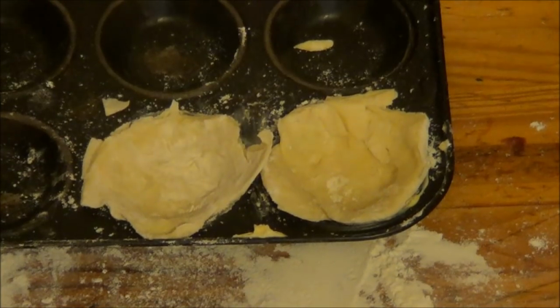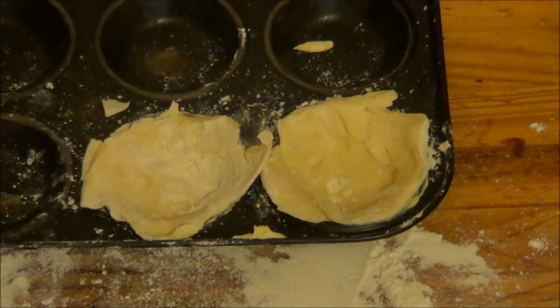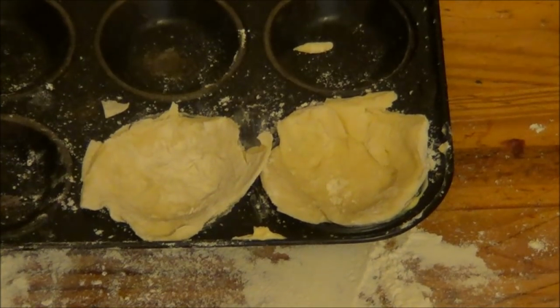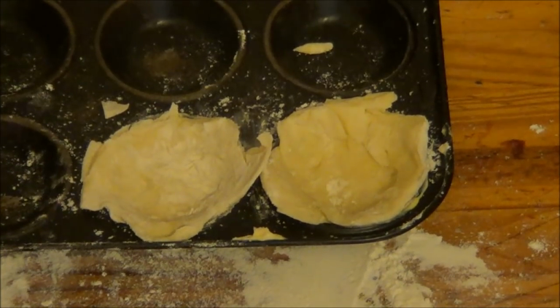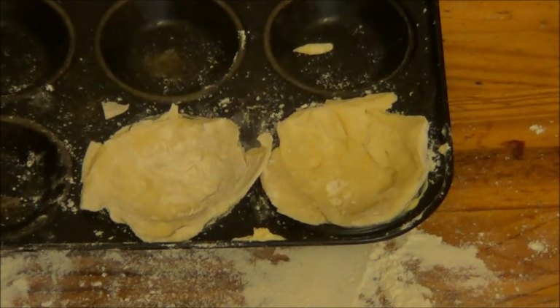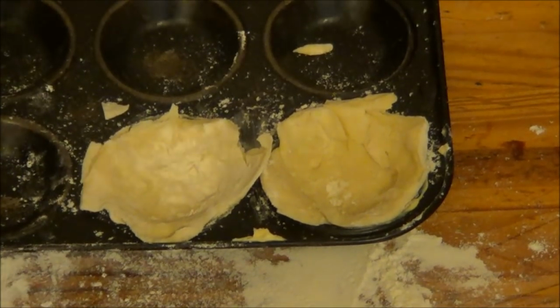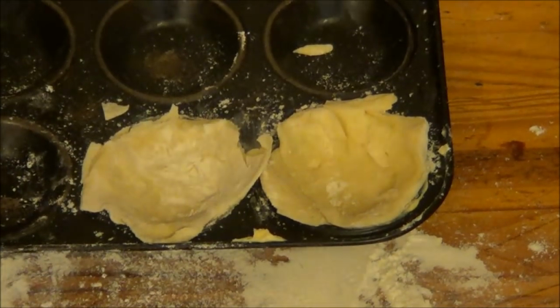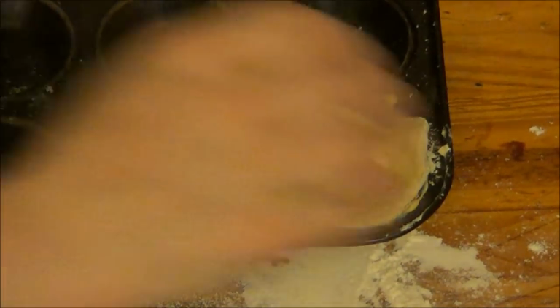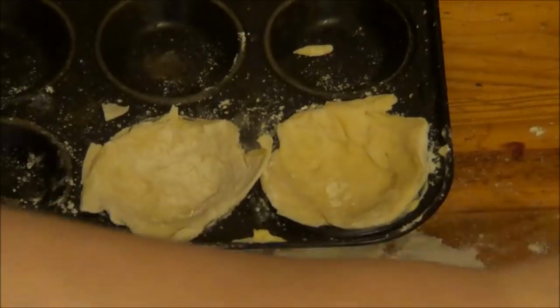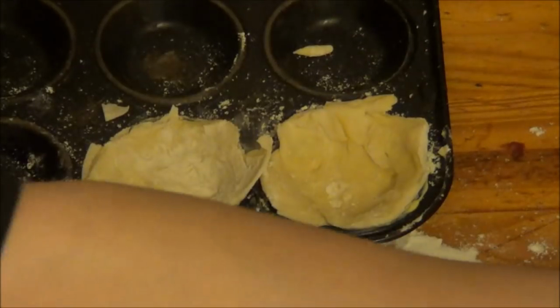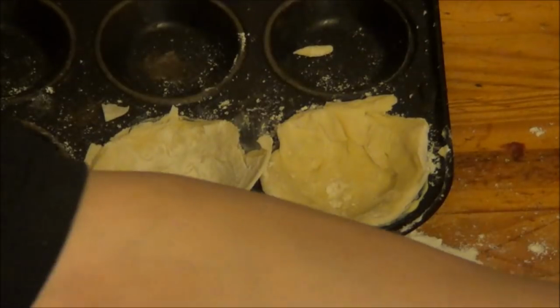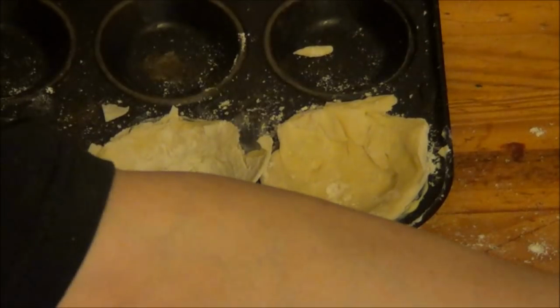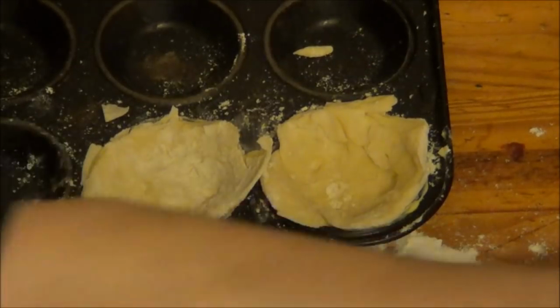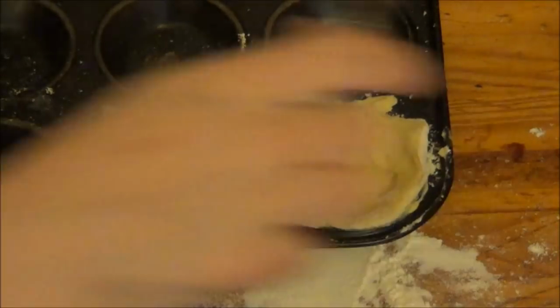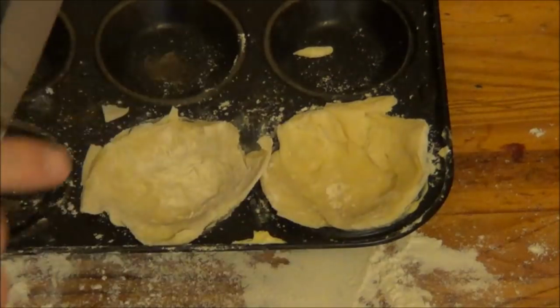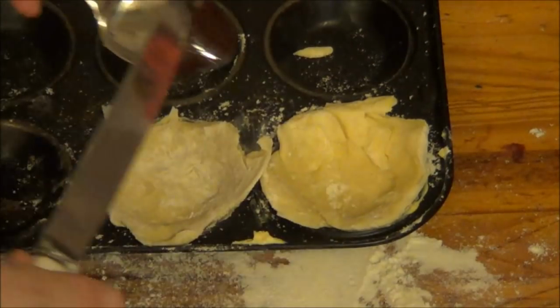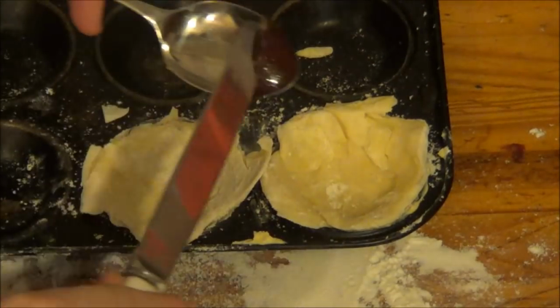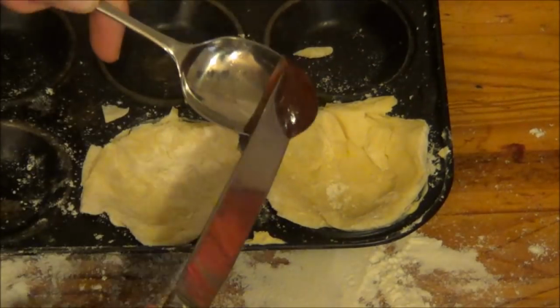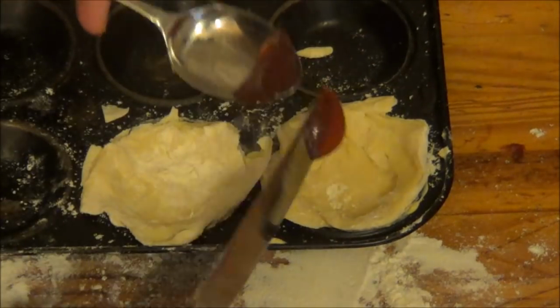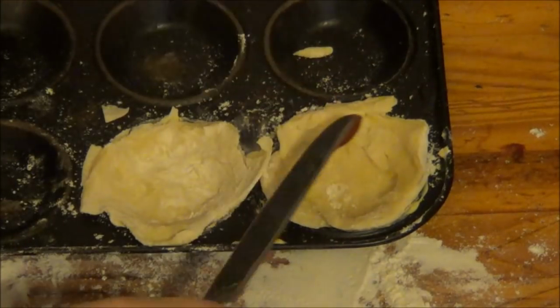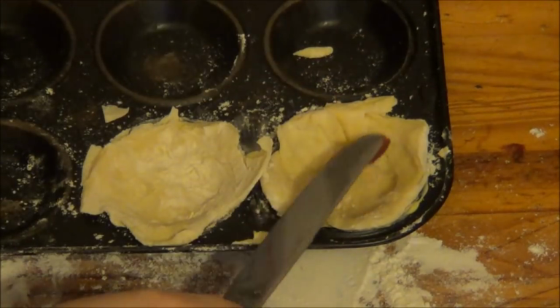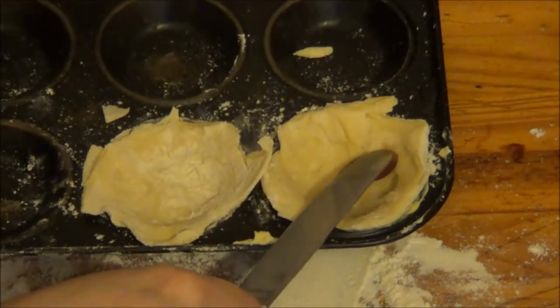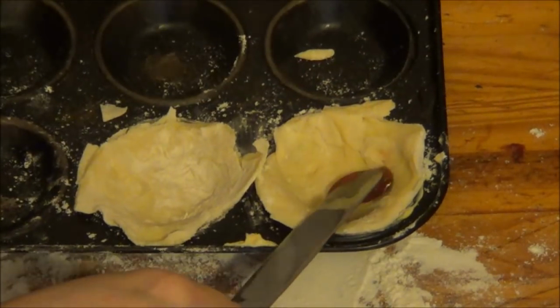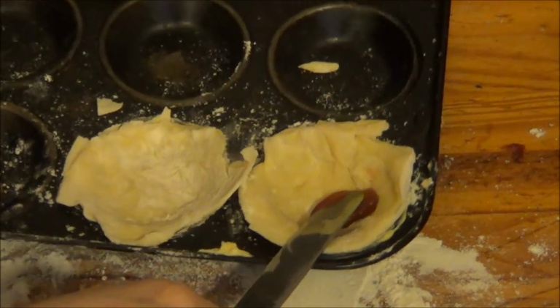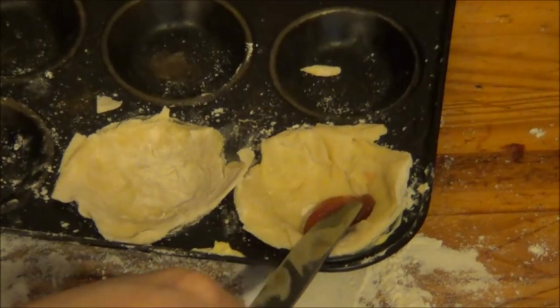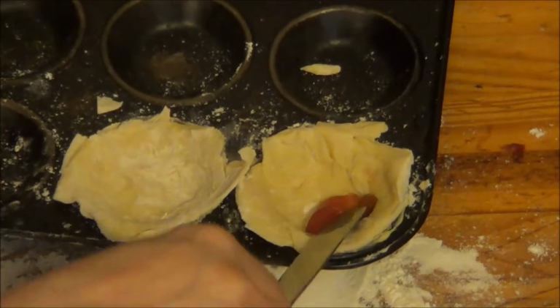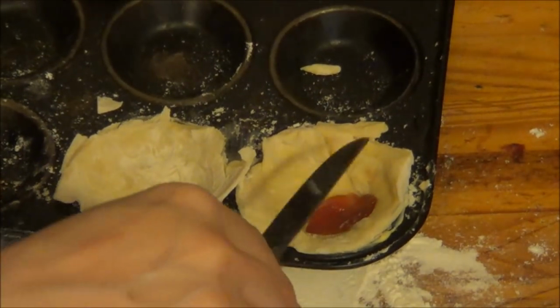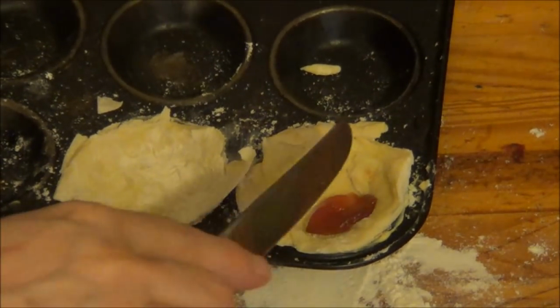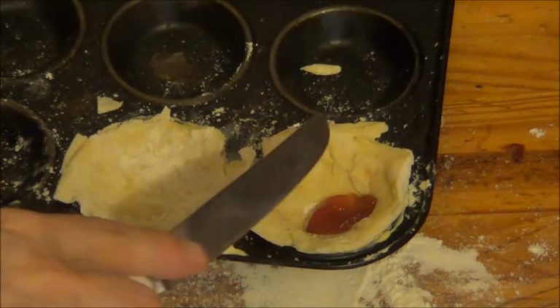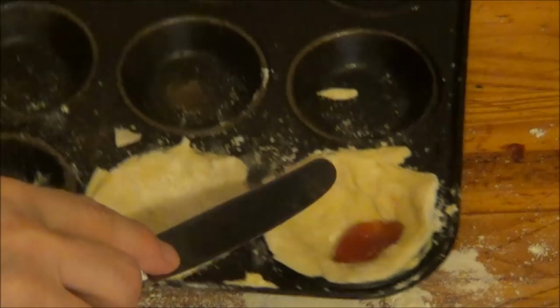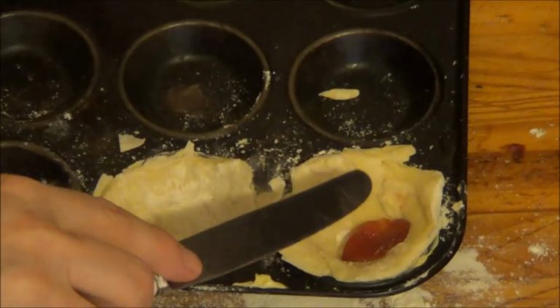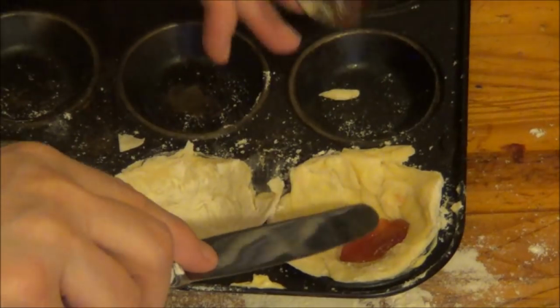Now I've done the cases — I know I didn't show you. And I'm going to put a little bit of jam in. Now you might ask why I'm going to do little ones.